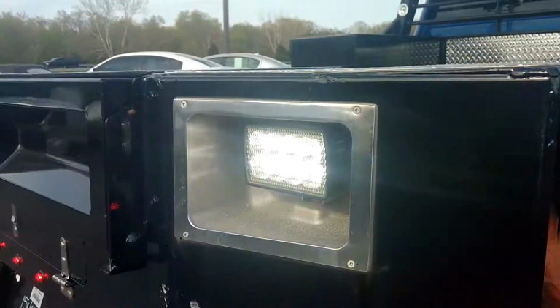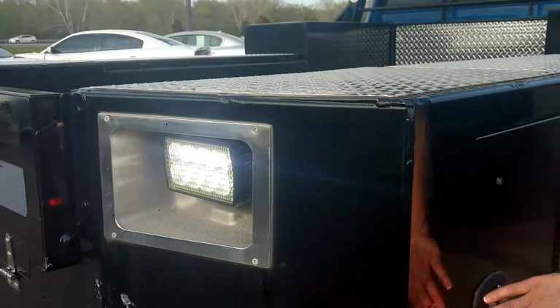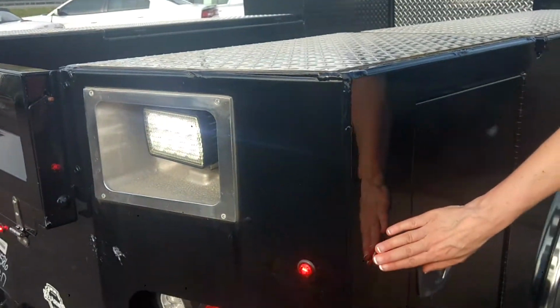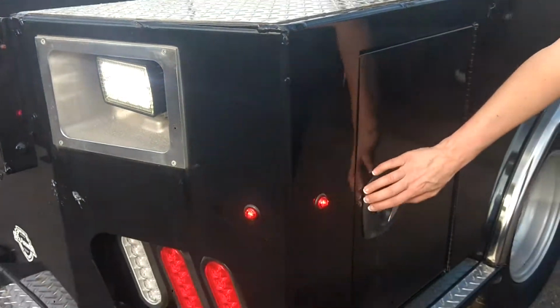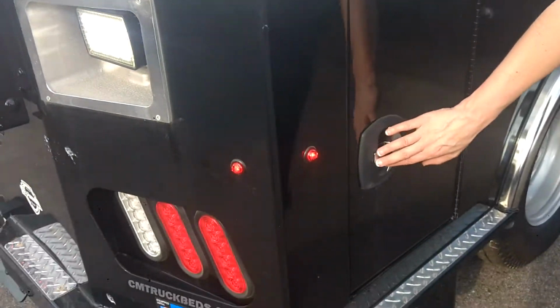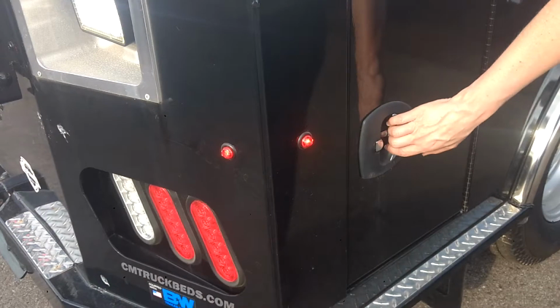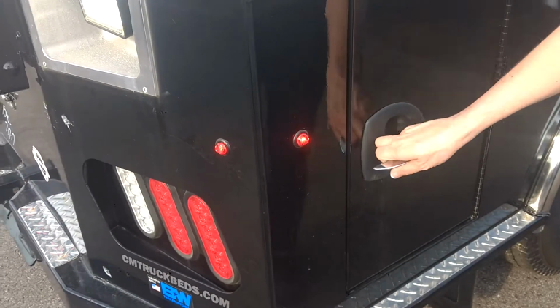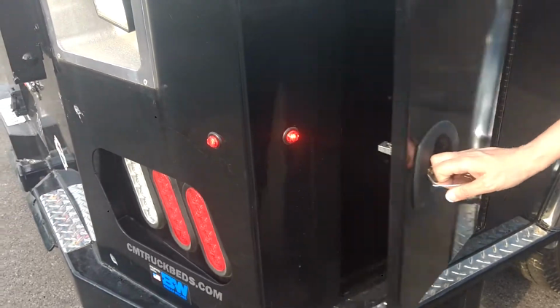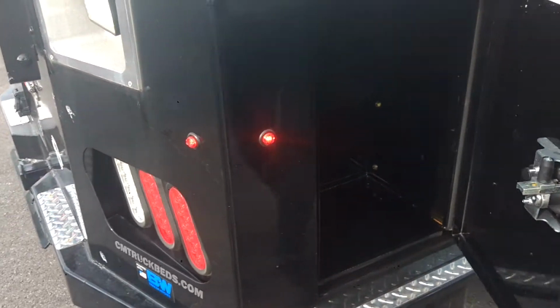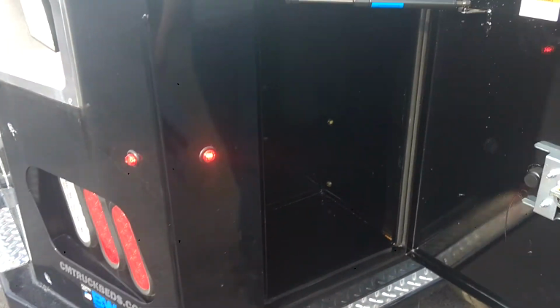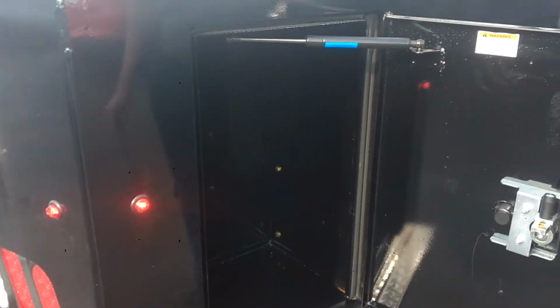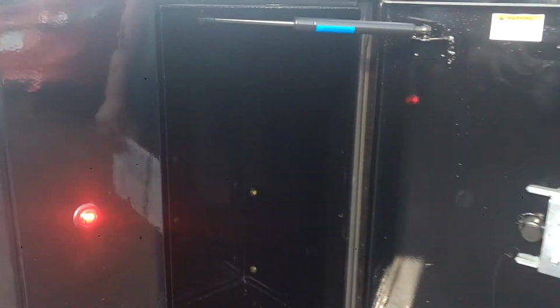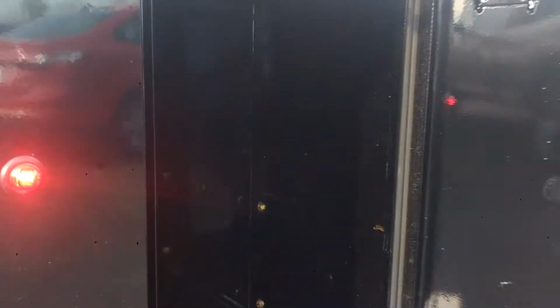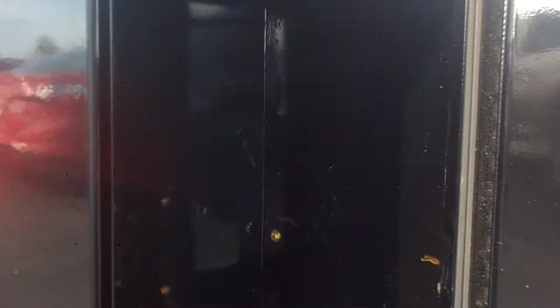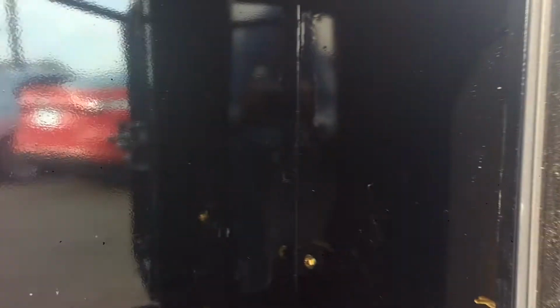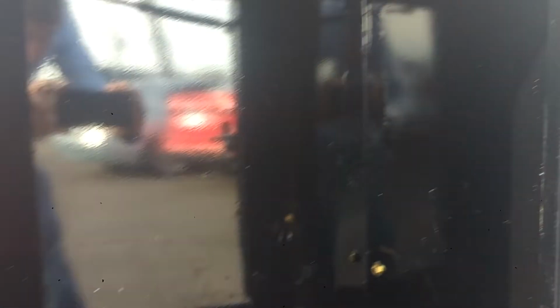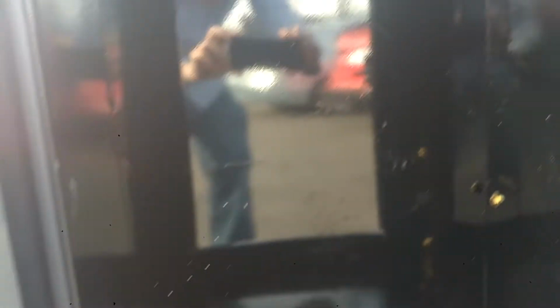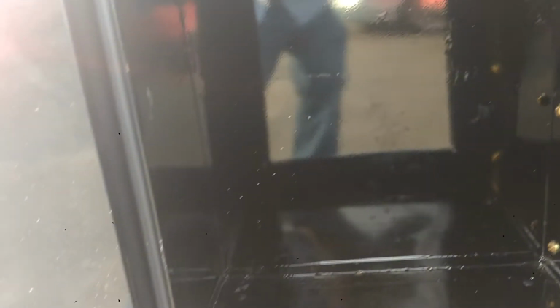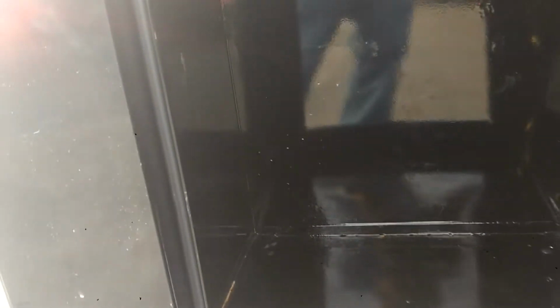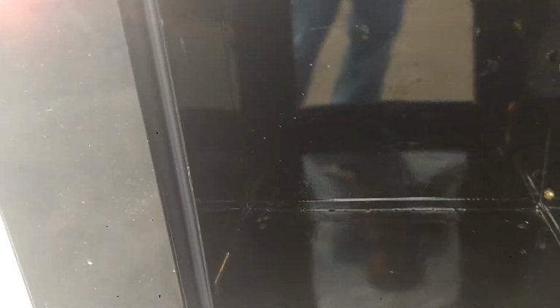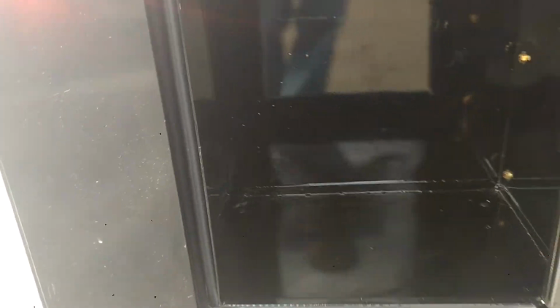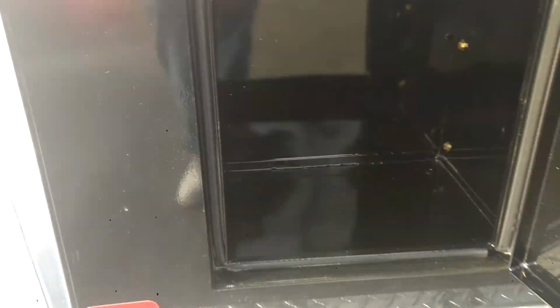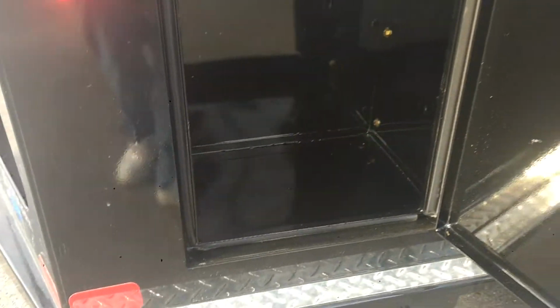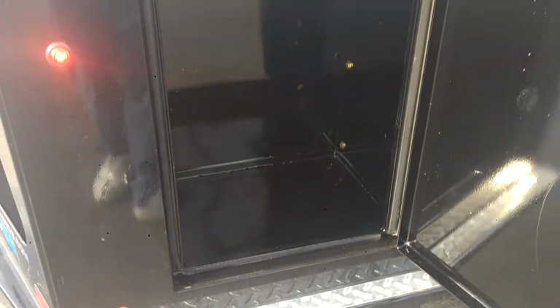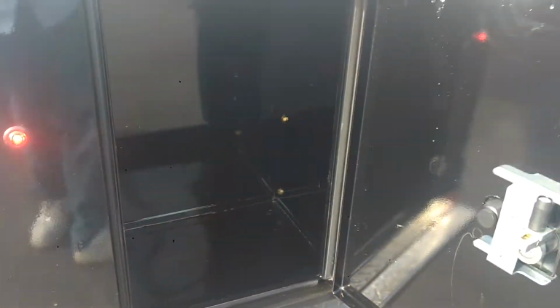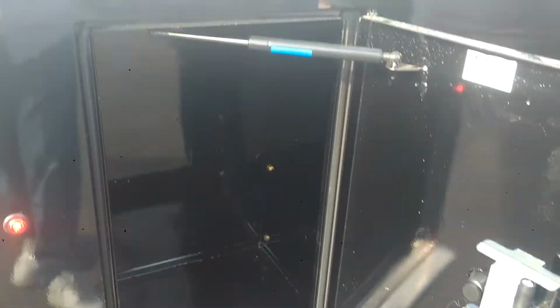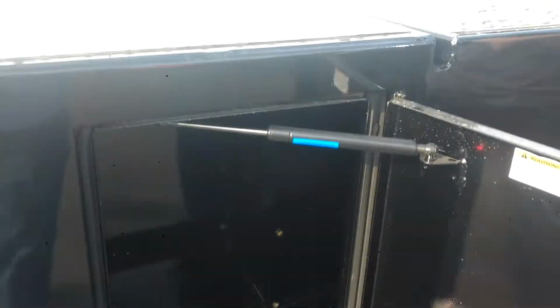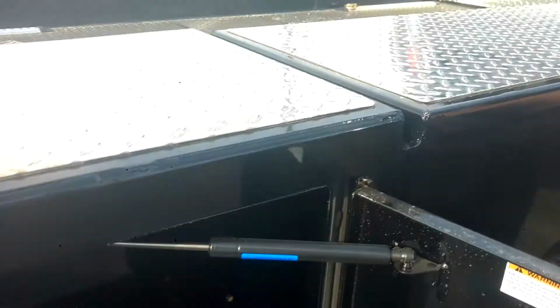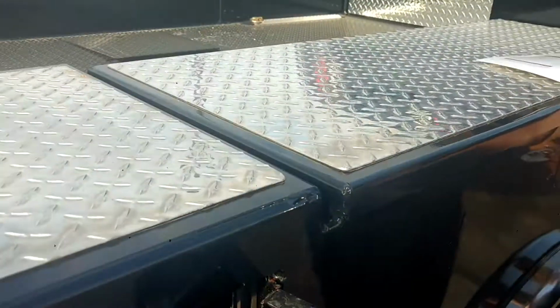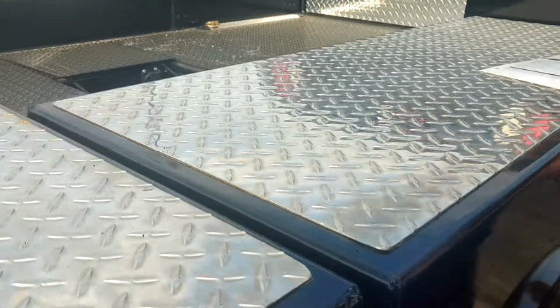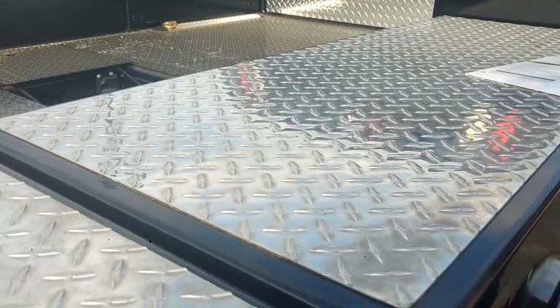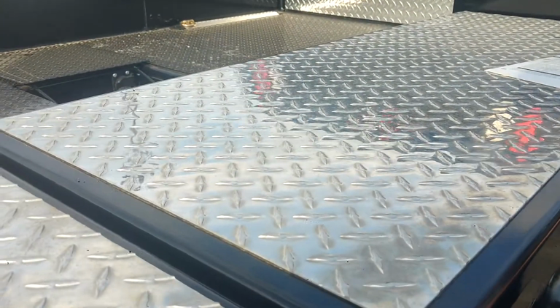You've got your LED lights all back here once again. There's plenty of cargo storage throughout.